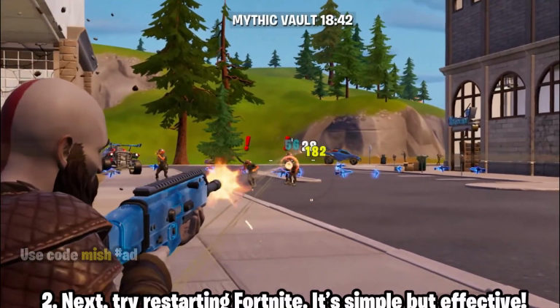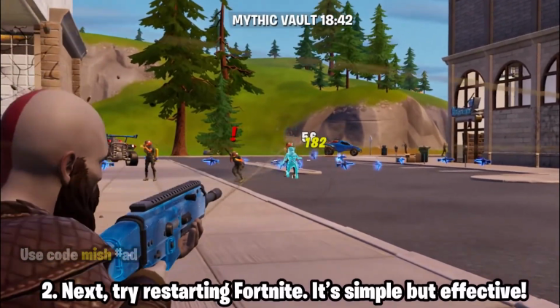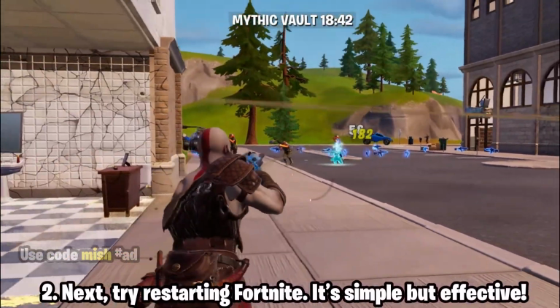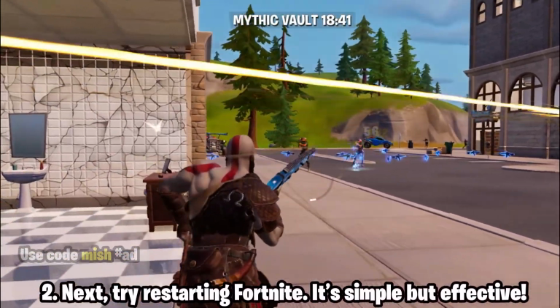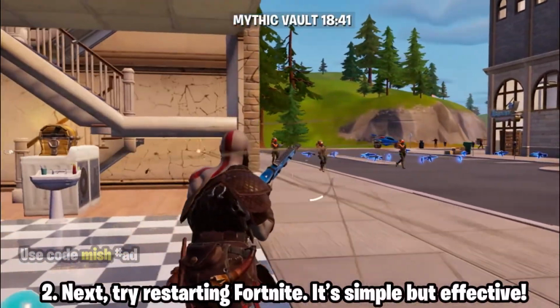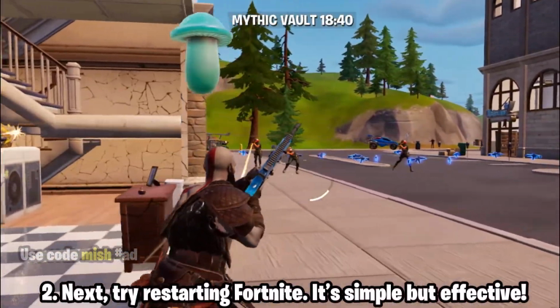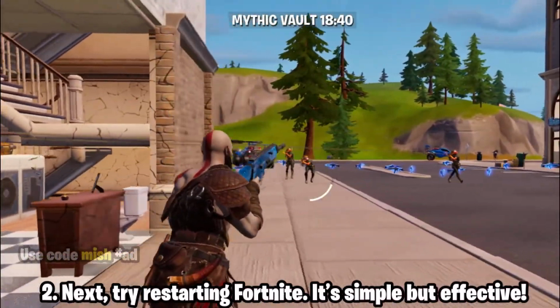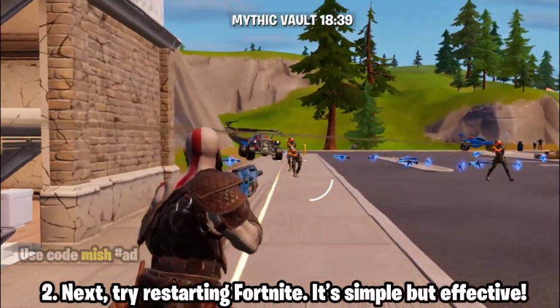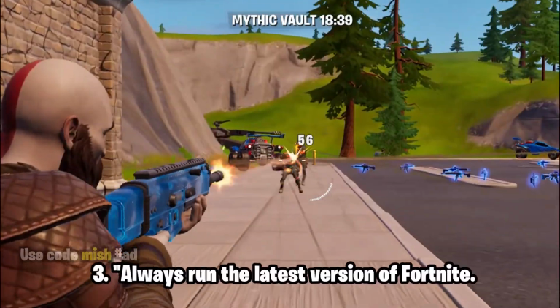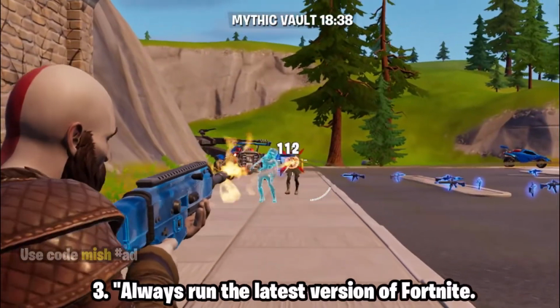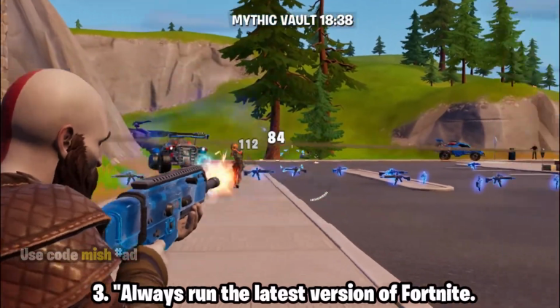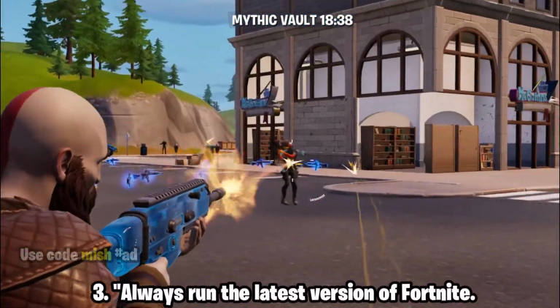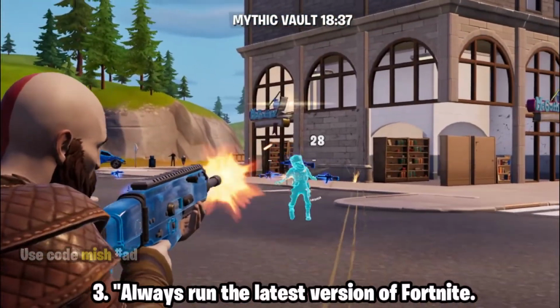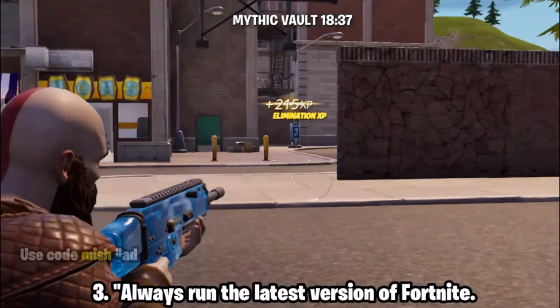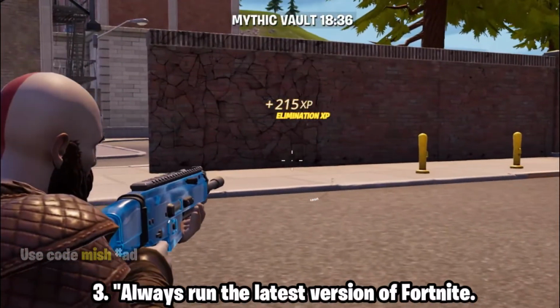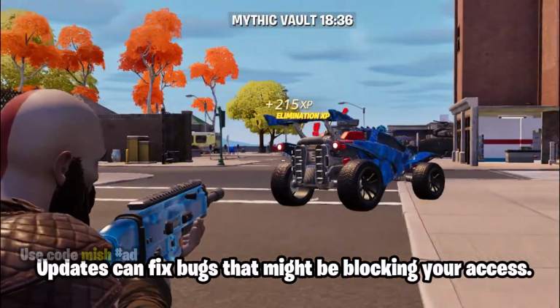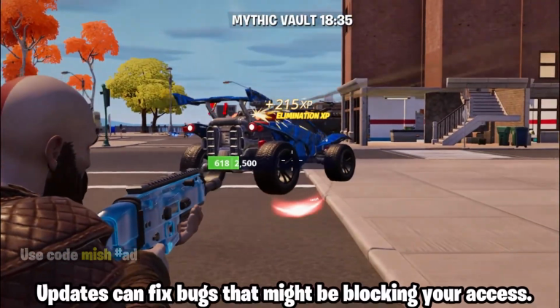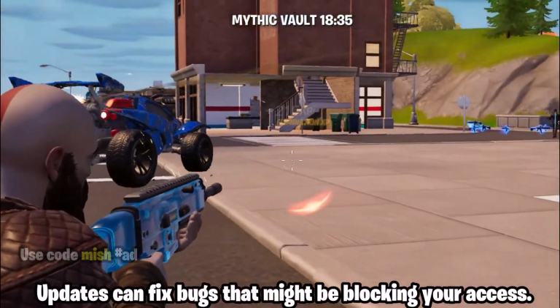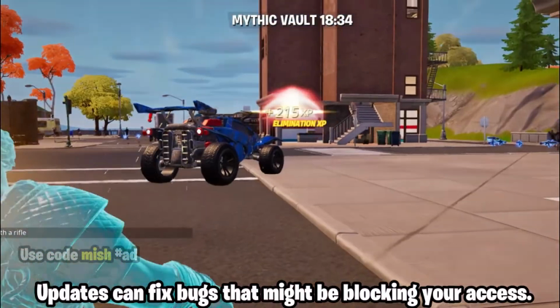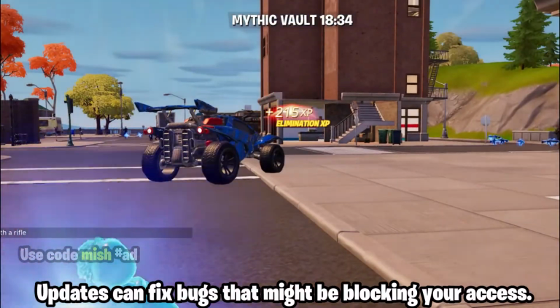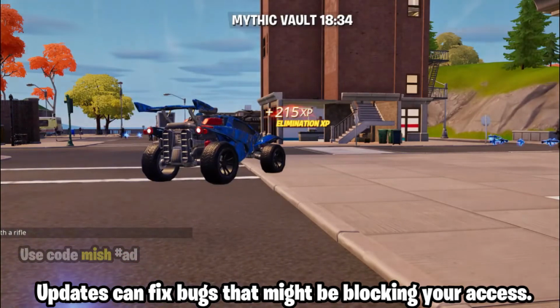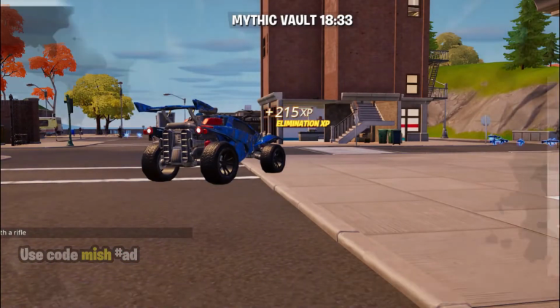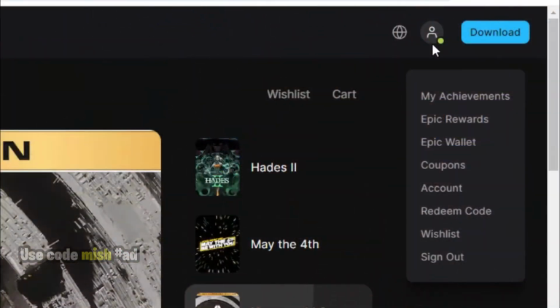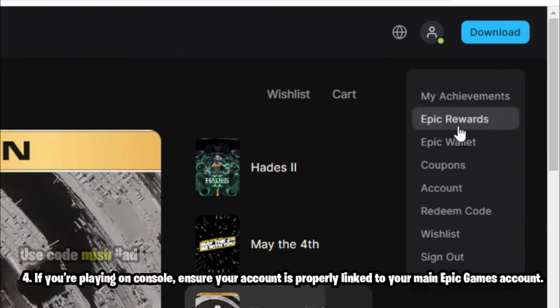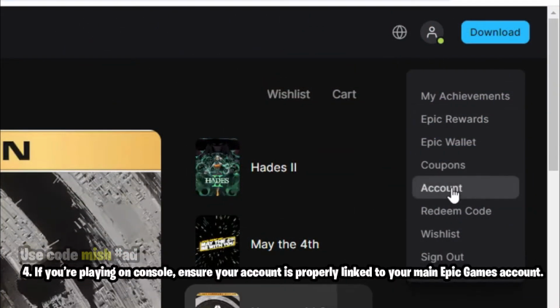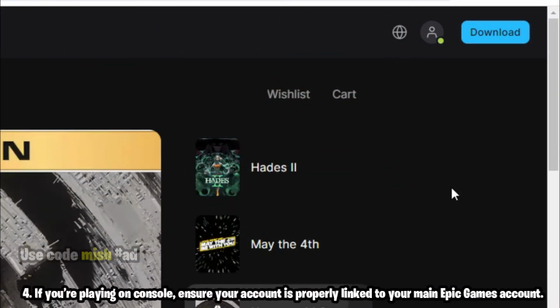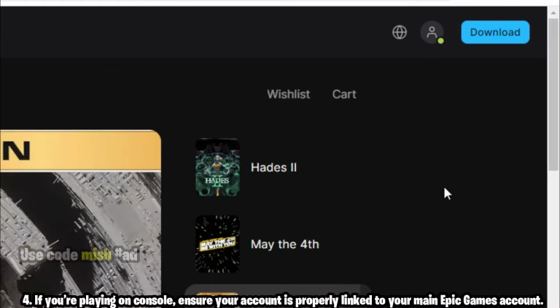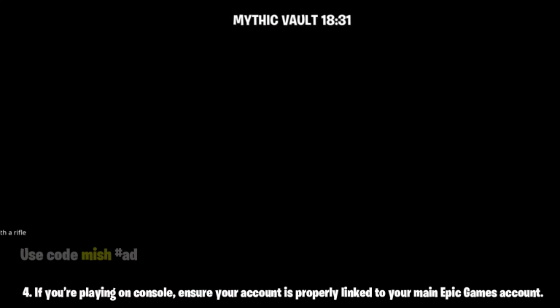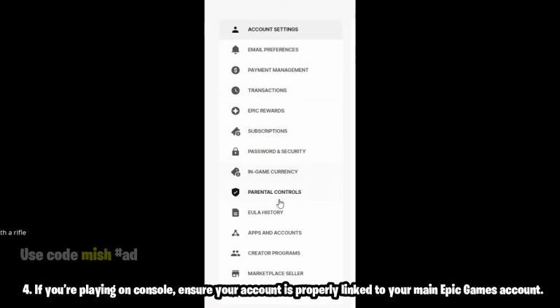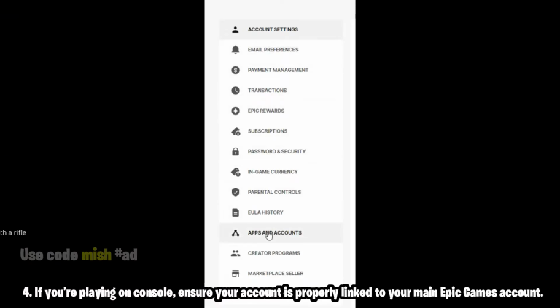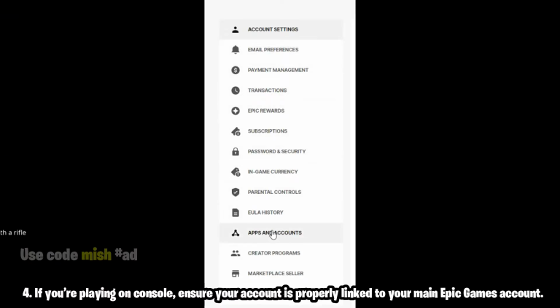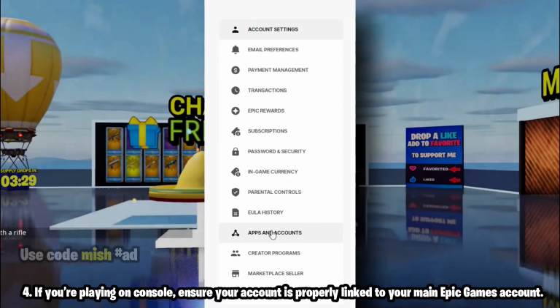Next, try restarting Fortnite — it's simple but effective. Three: always run the latest version of Fortnite, as updates can fix bugs that might be blocking your access. Four: if you're playing on console, ensure your account is properly linked to your main Epic Games account.